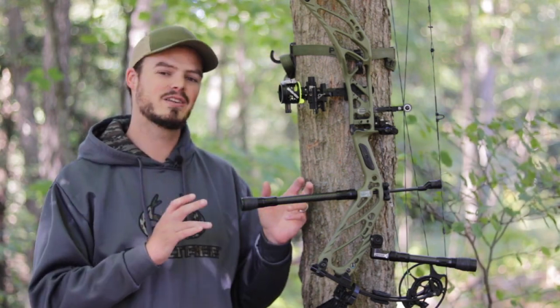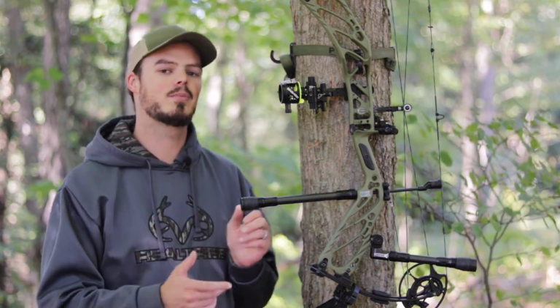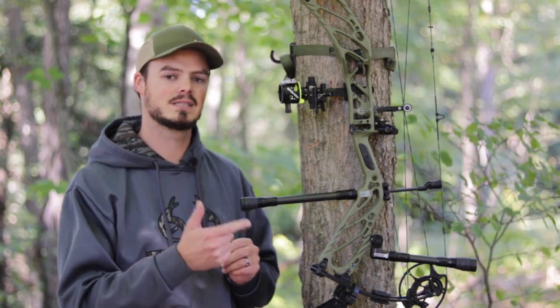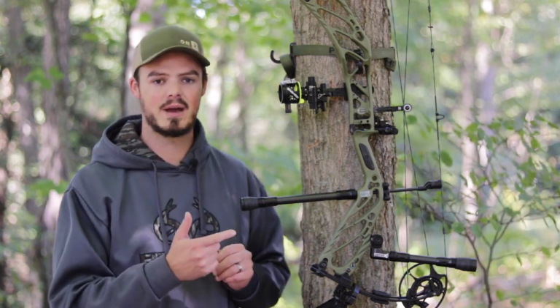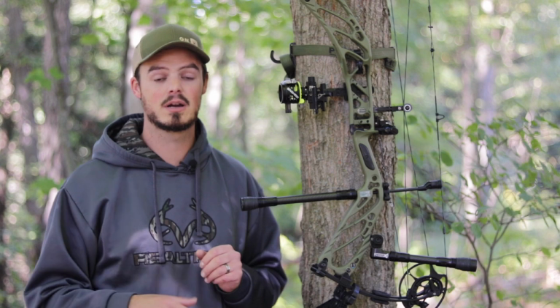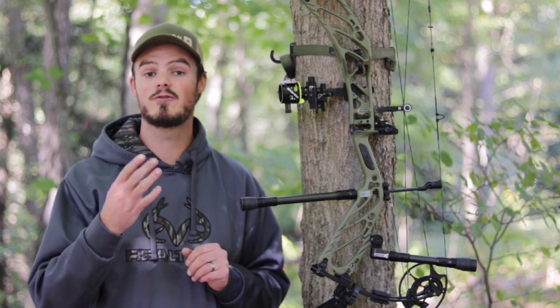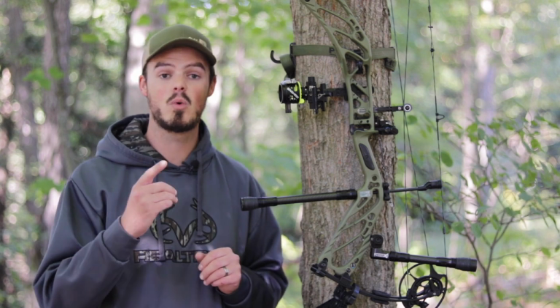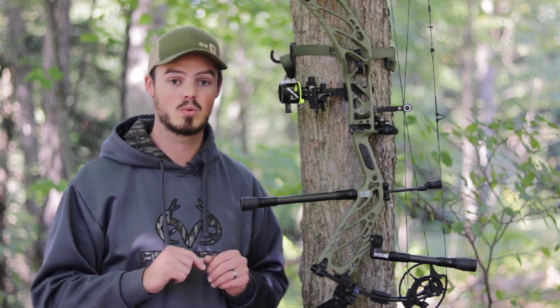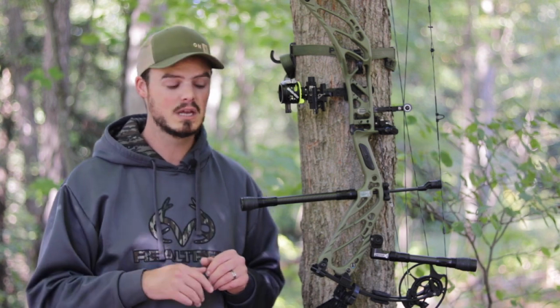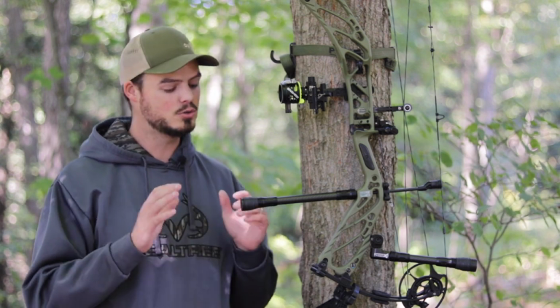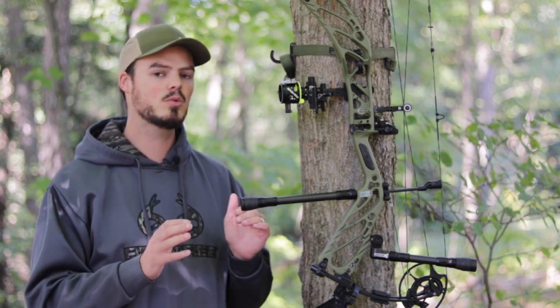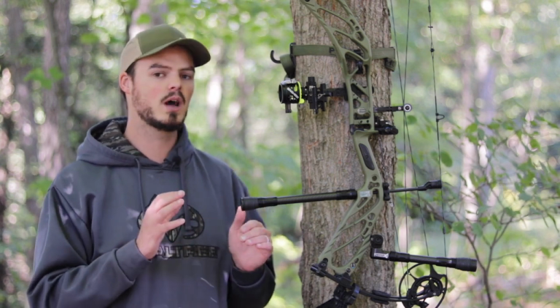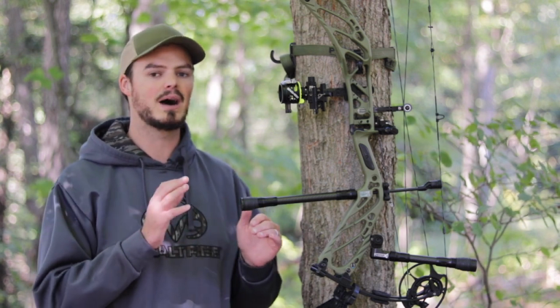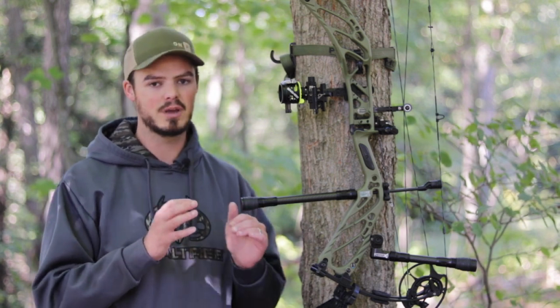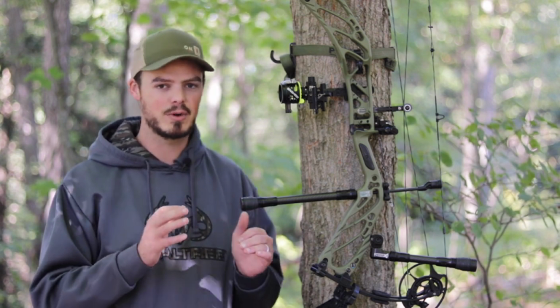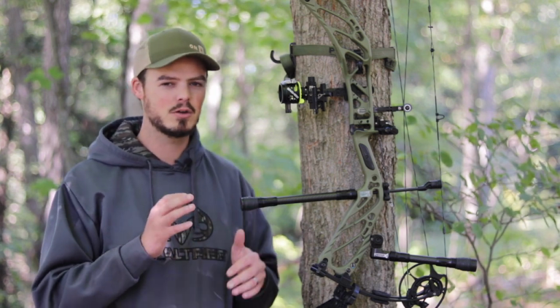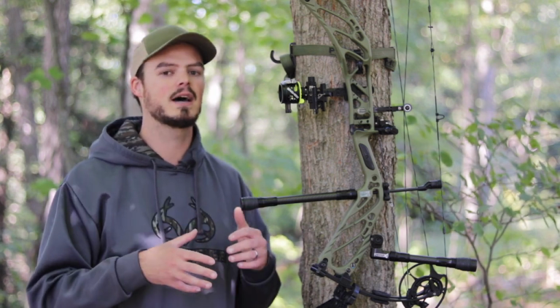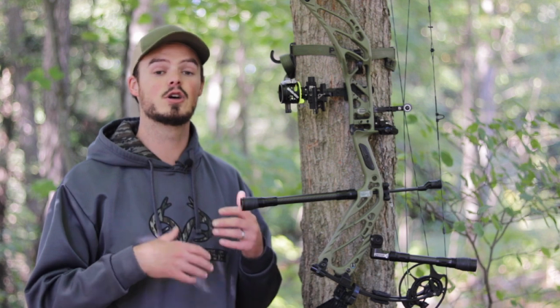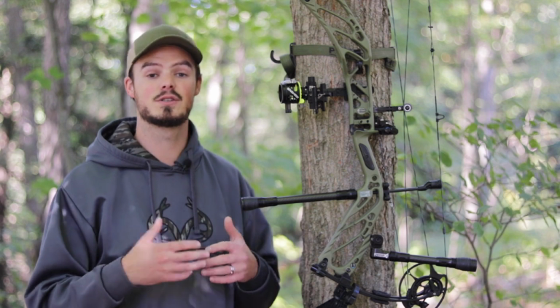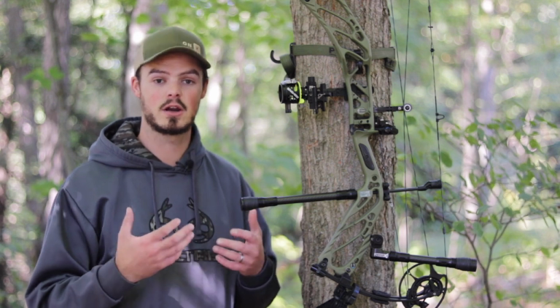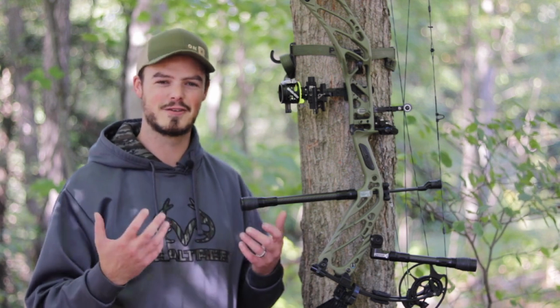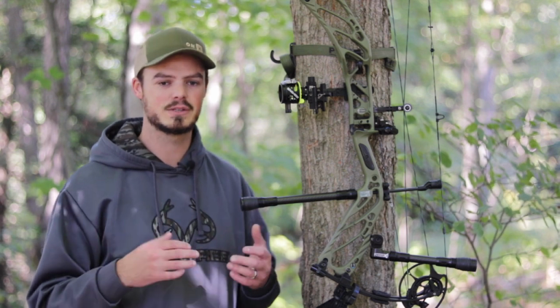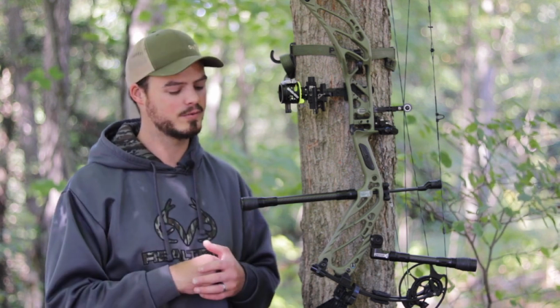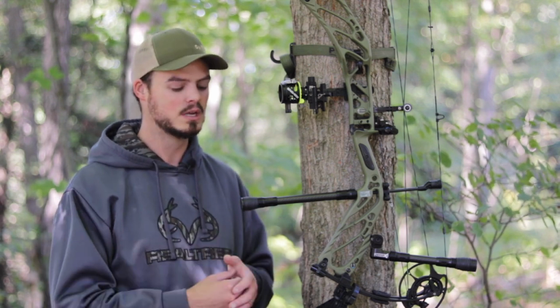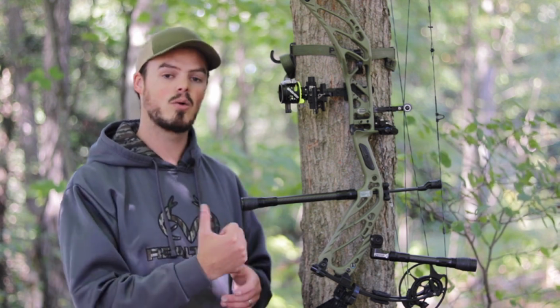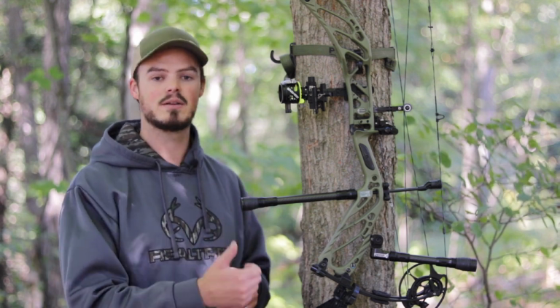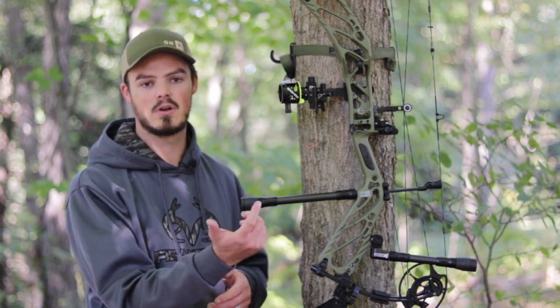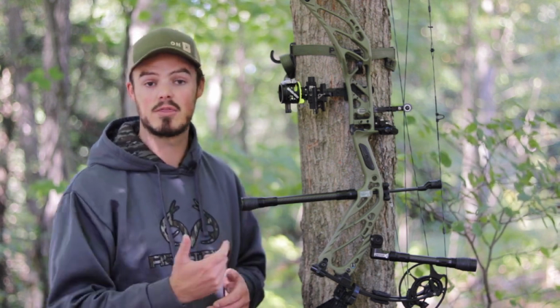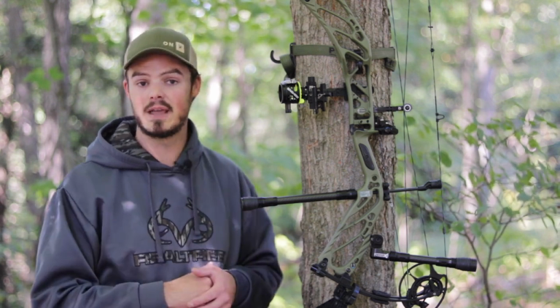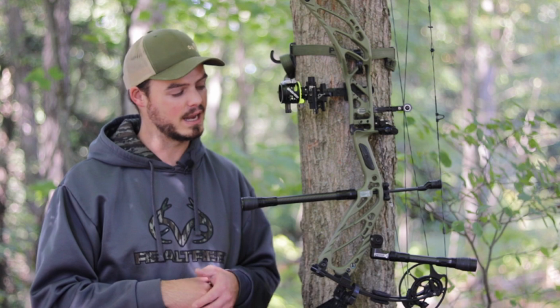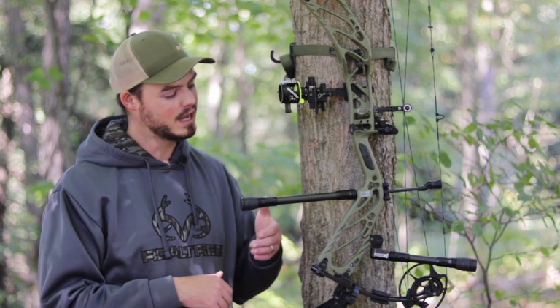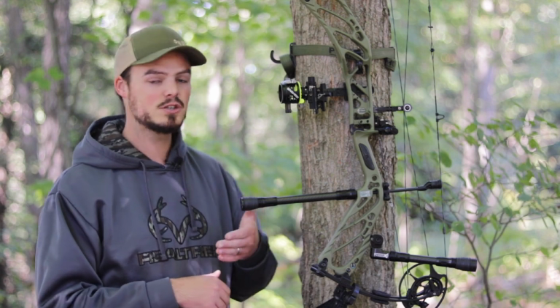This set from CBE is the hunter model. It has an 11-inch front bar and a 7-inch back bar, and comes with four one-ounce weights. You usually want to run about a 3:1 ratio — that's a good place to start, kind of a vanilla setup. So I've got one ounce out front and three in the back.